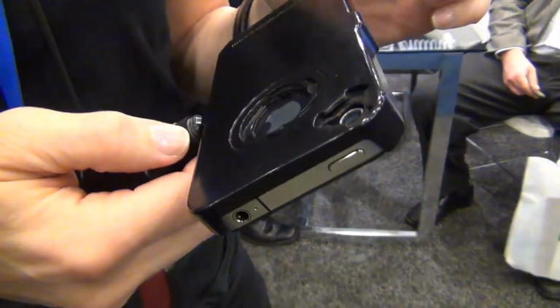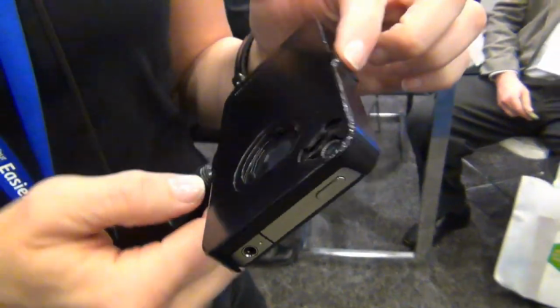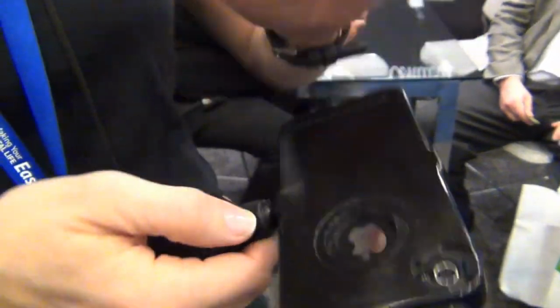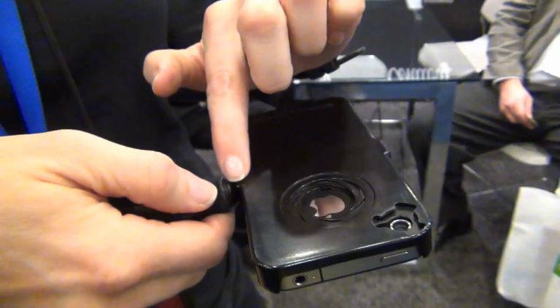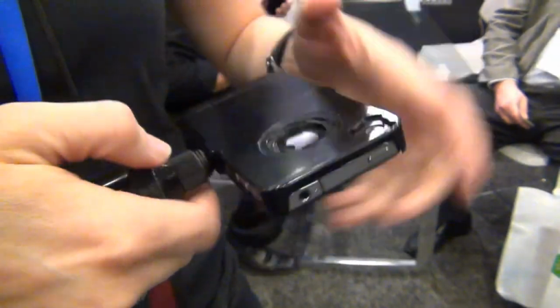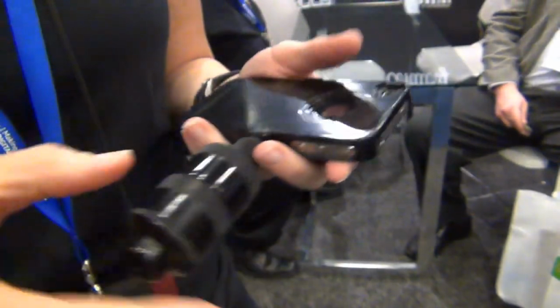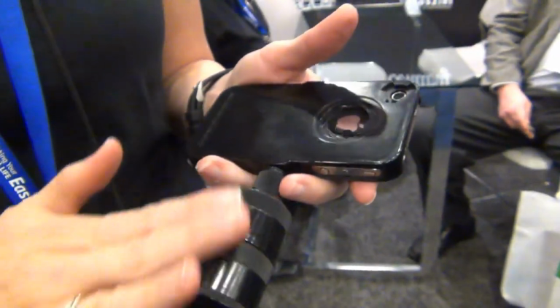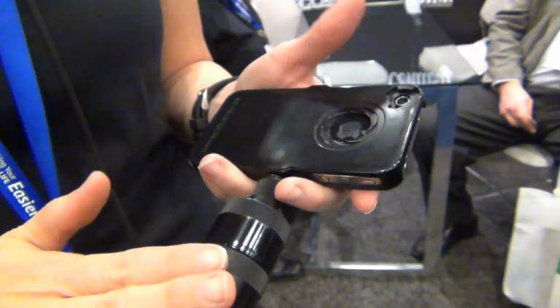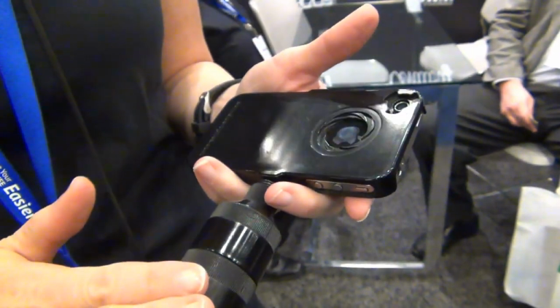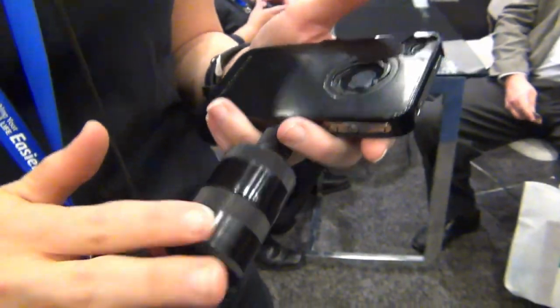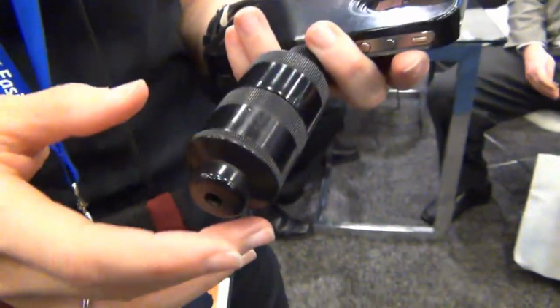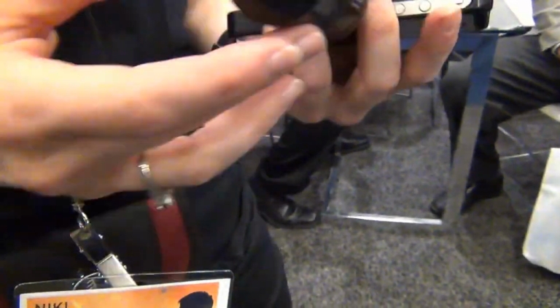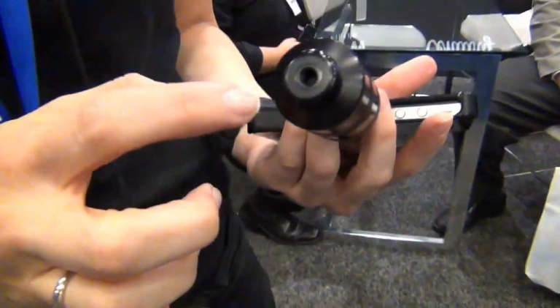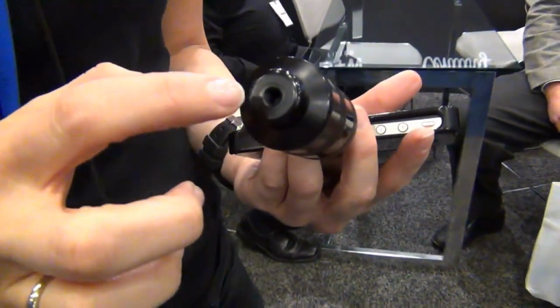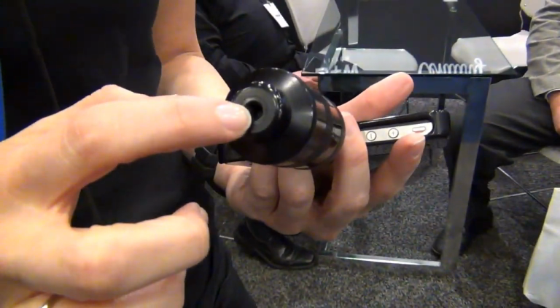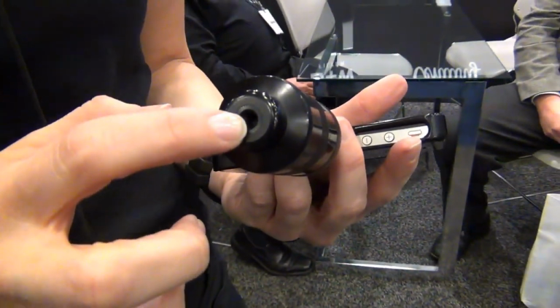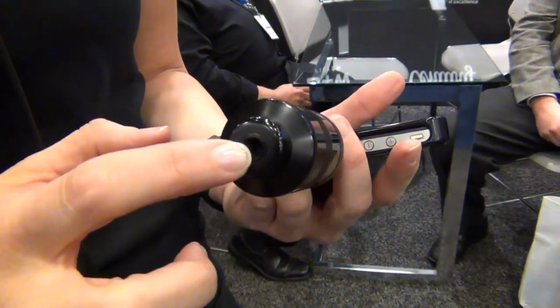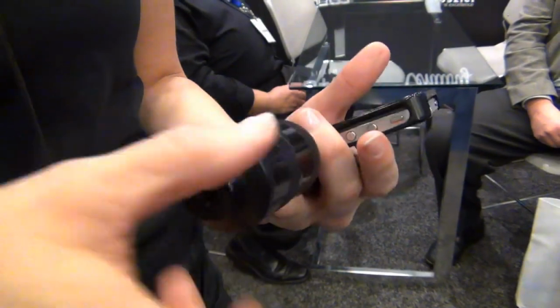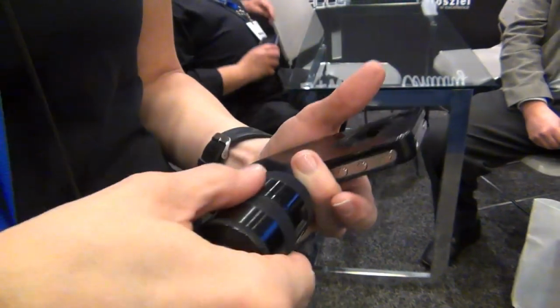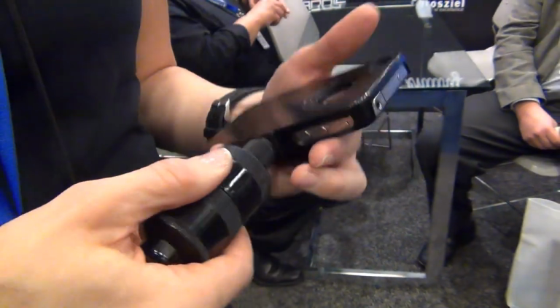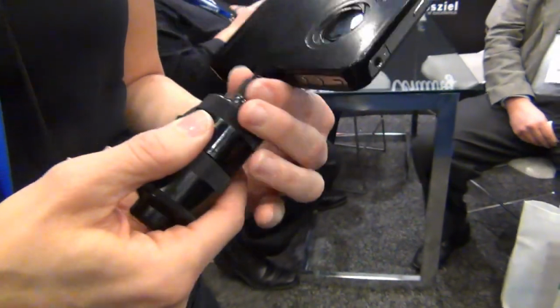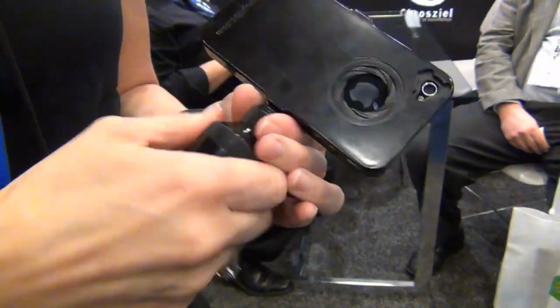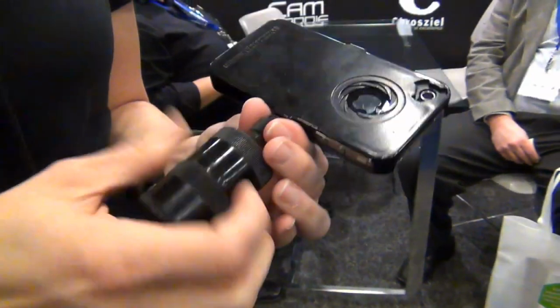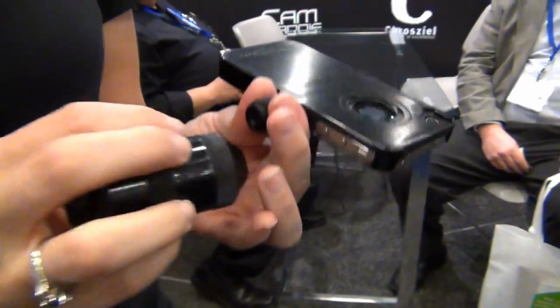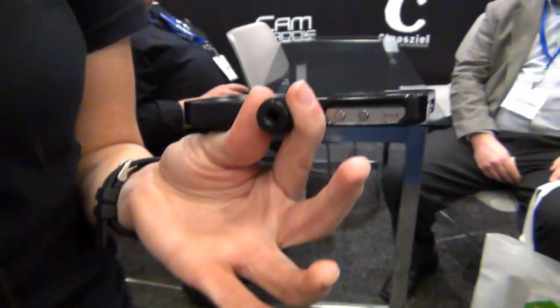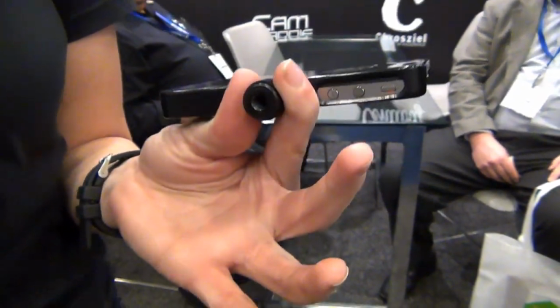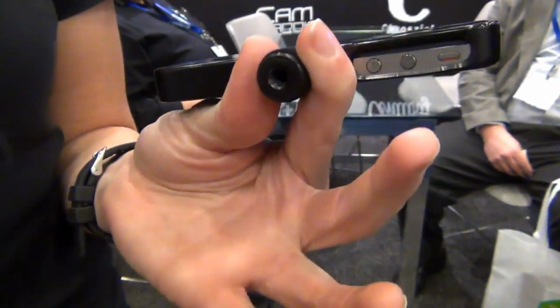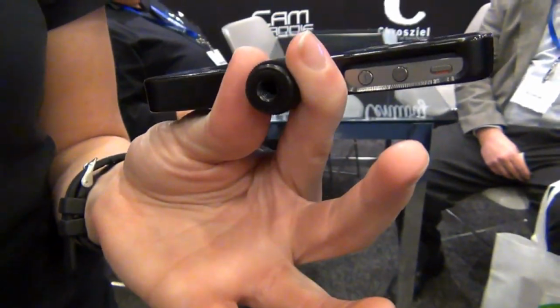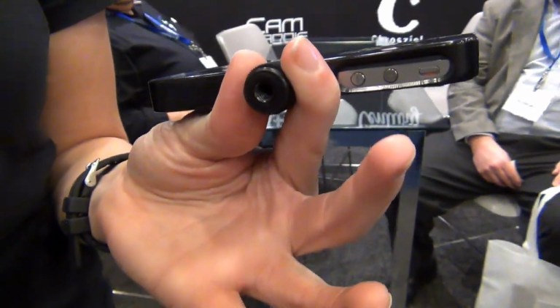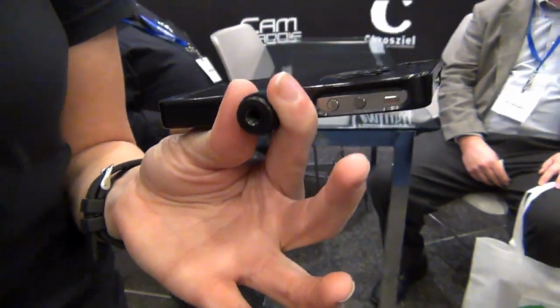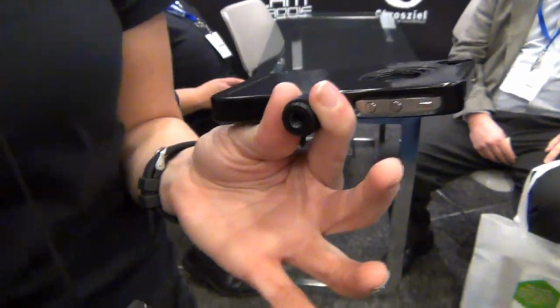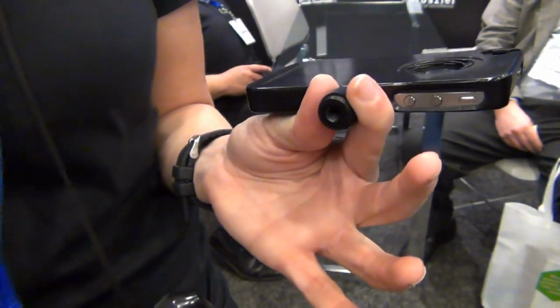On the case there are two points where the handle will attach, as you see. The handle has a 1.25 thread input there as well as a 1.25 thread input there, and that's to add it to a tripod.